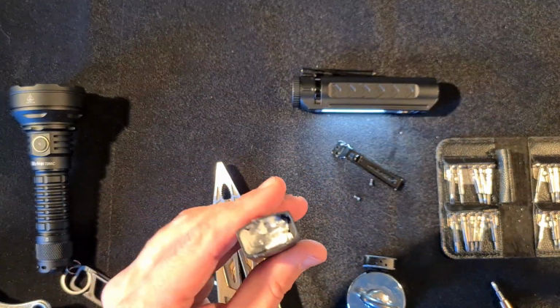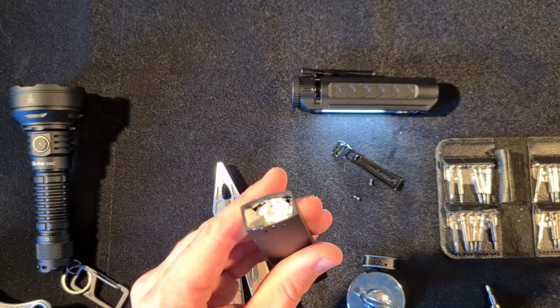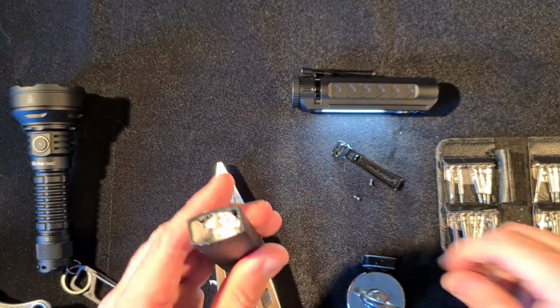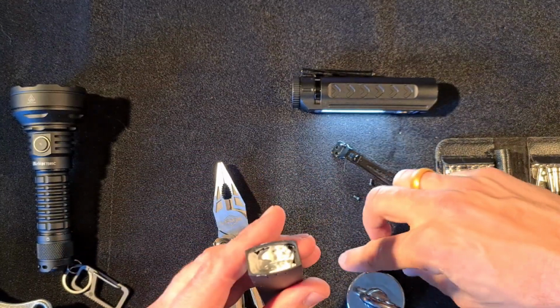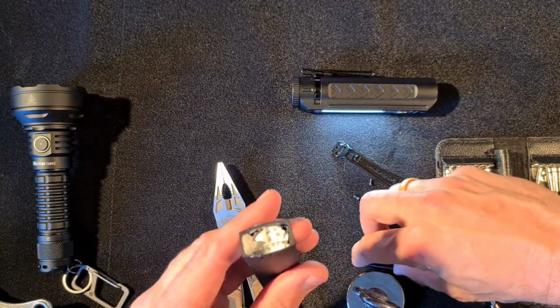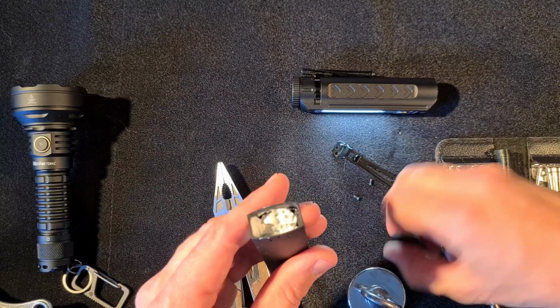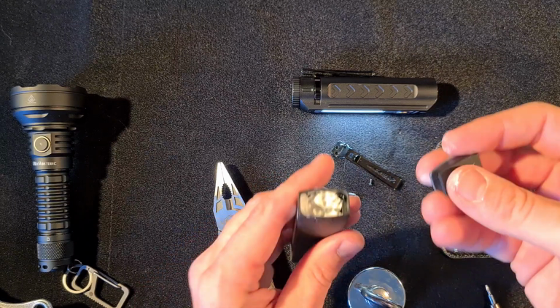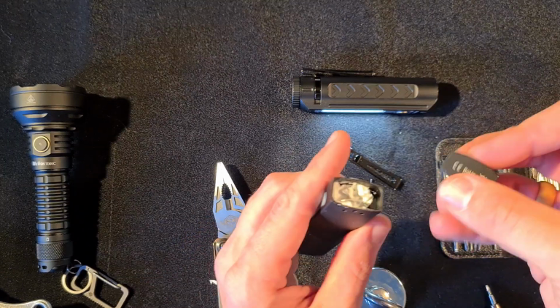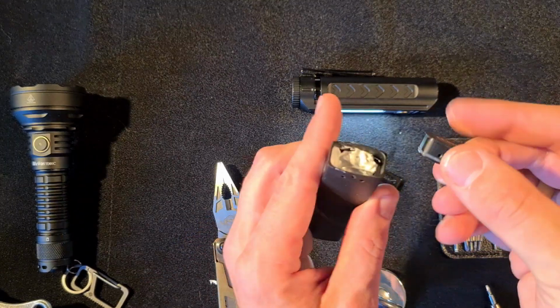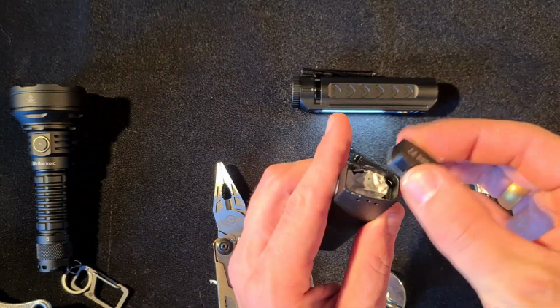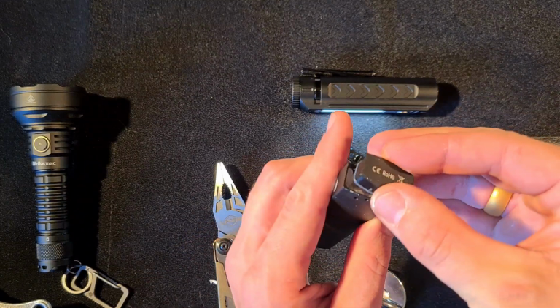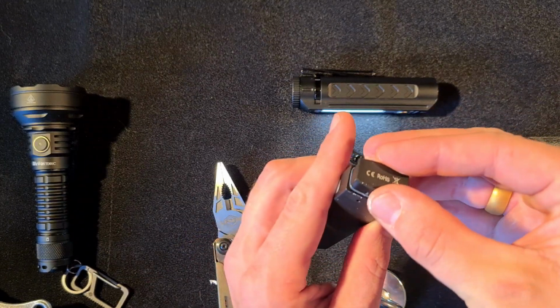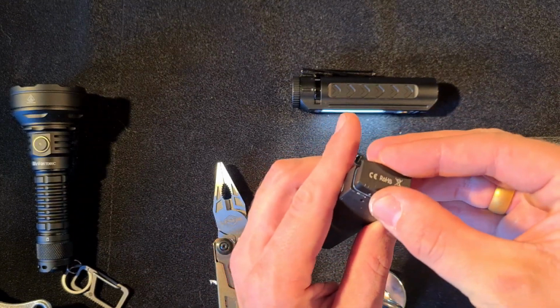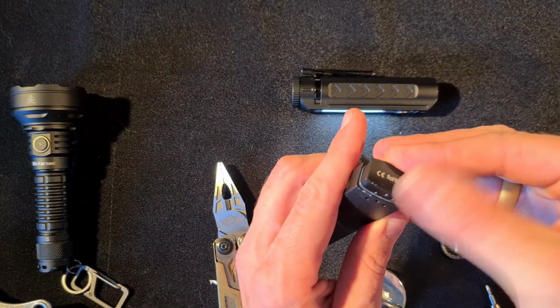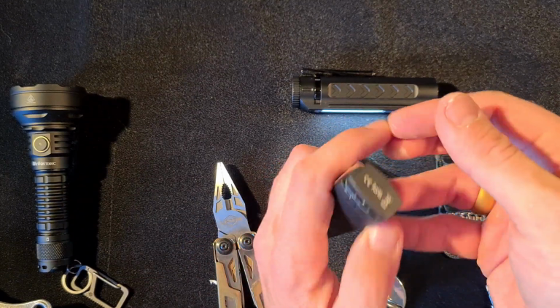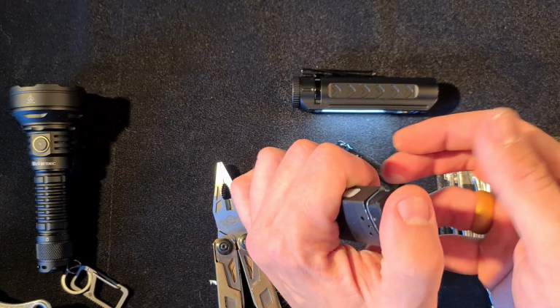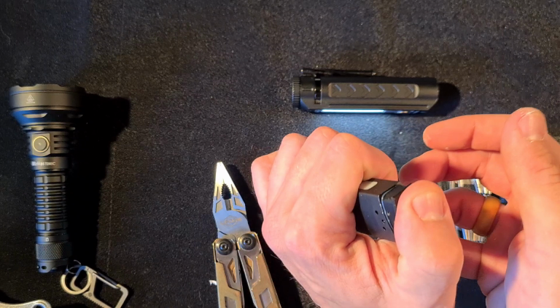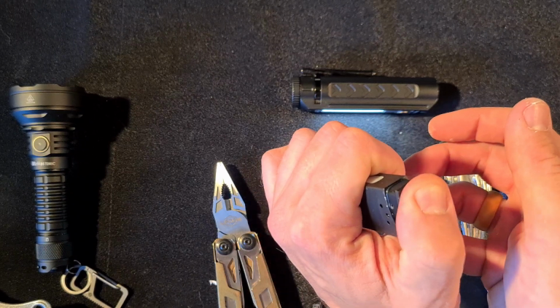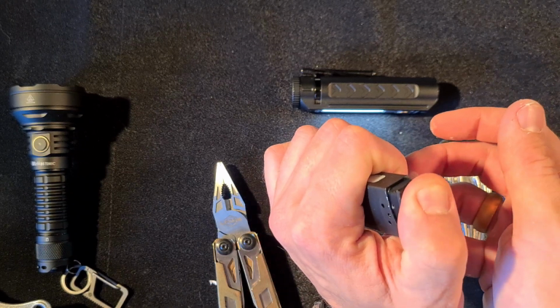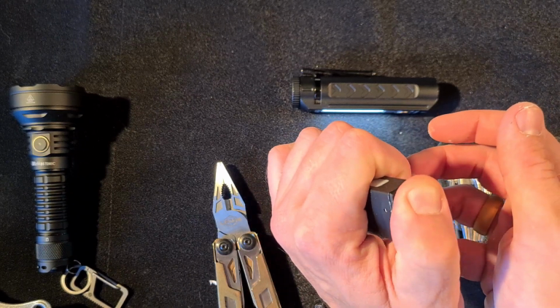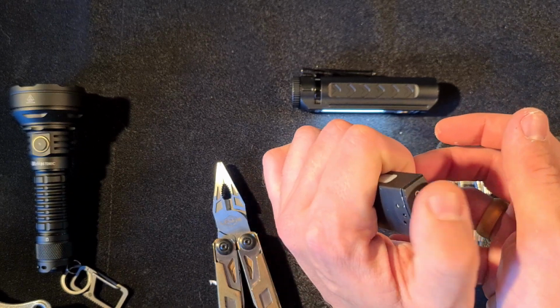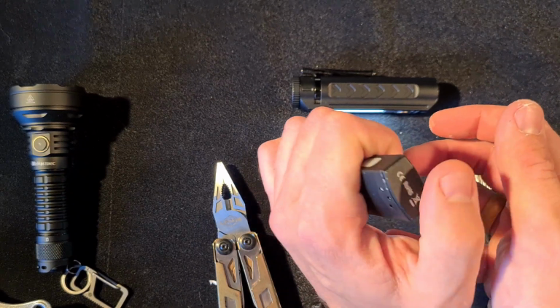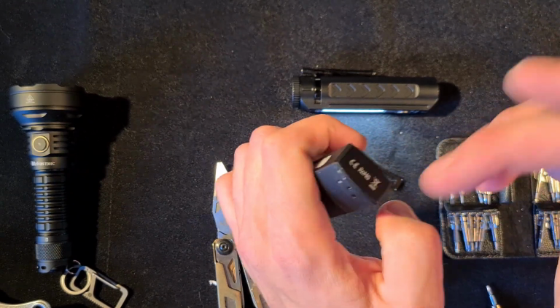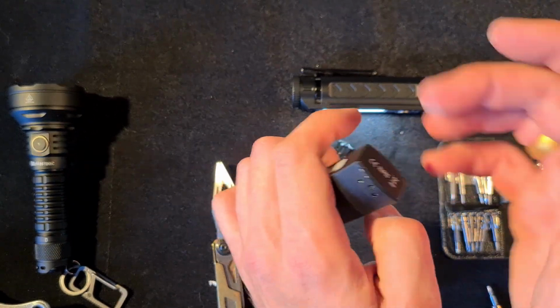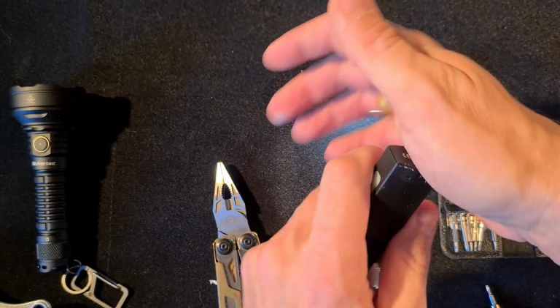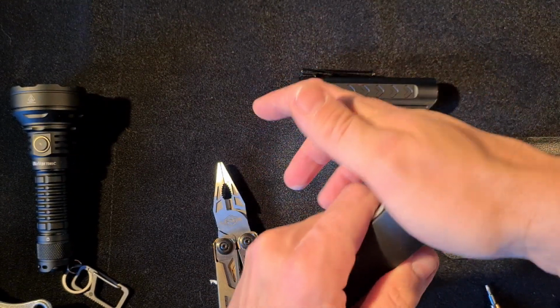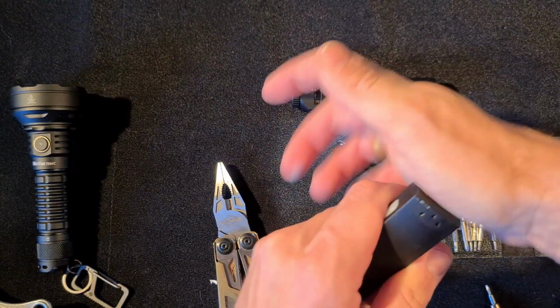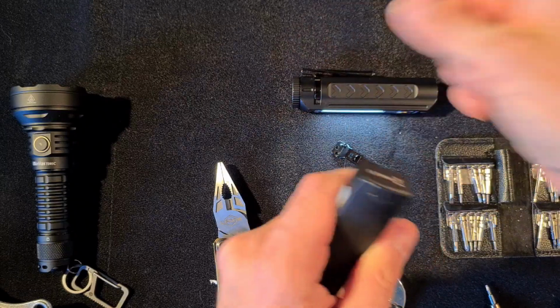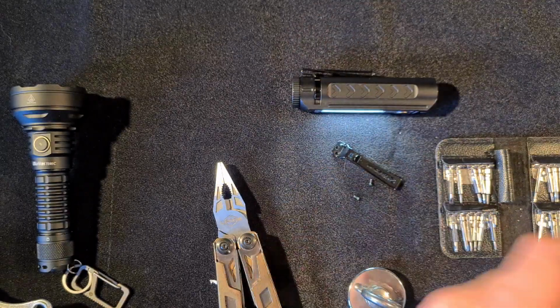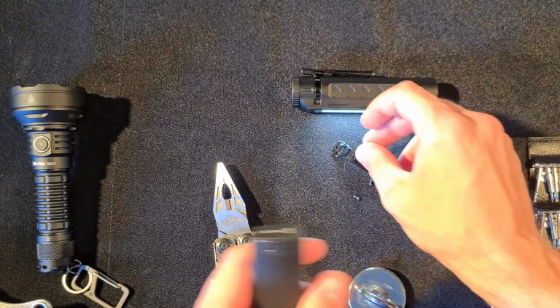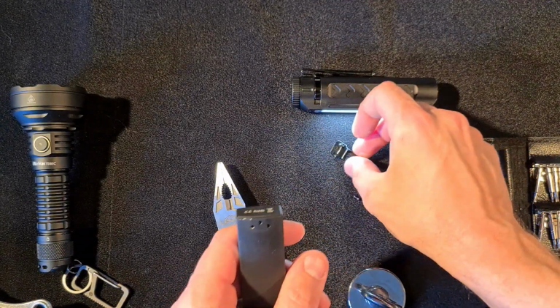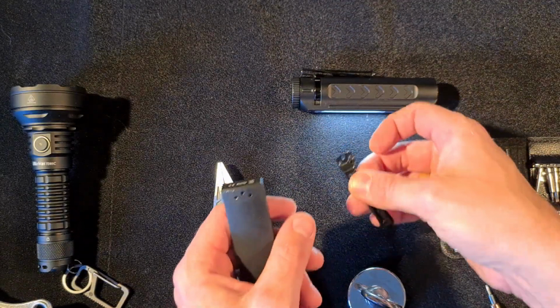It should be fine — not a problem at all. Put that back in place. I could put some silicone grease on the o-ring, but it's not even necessary. So there we are.